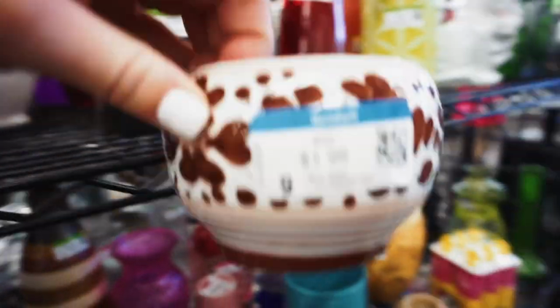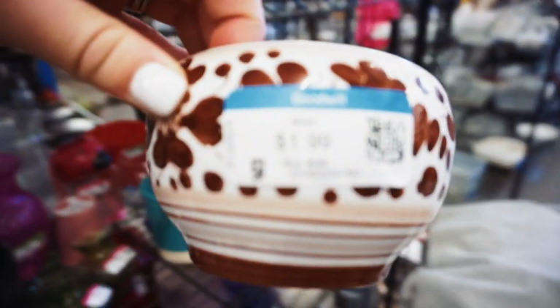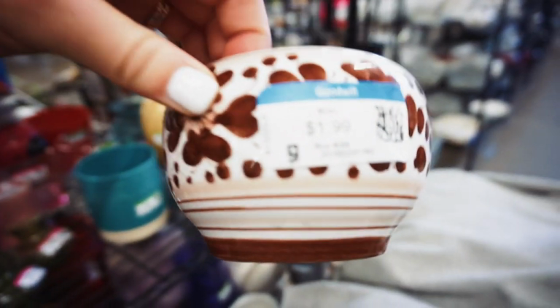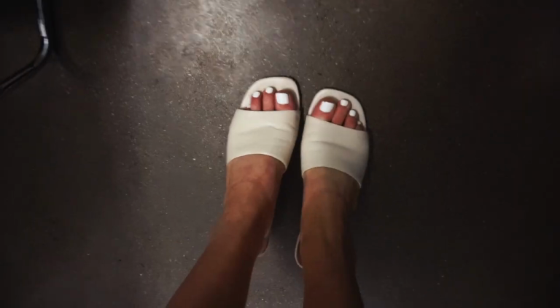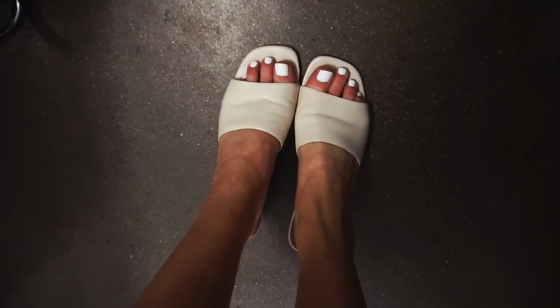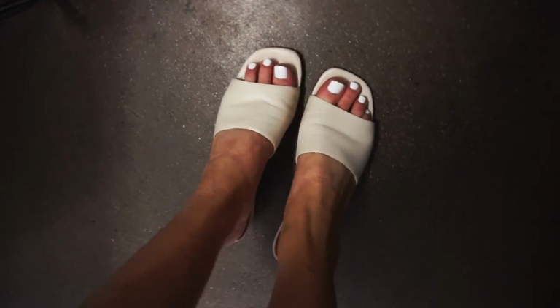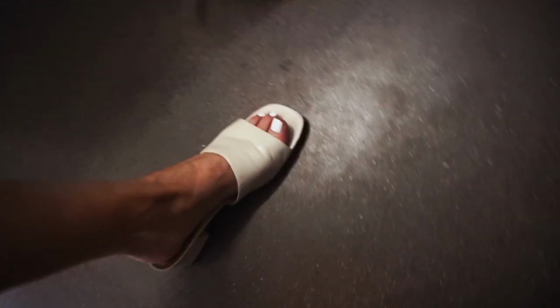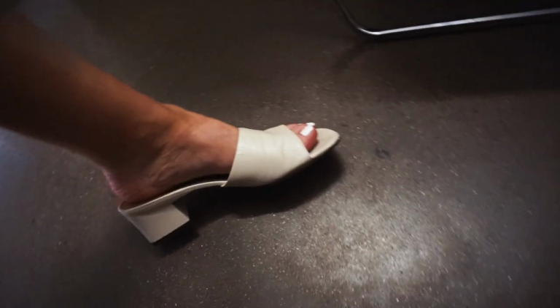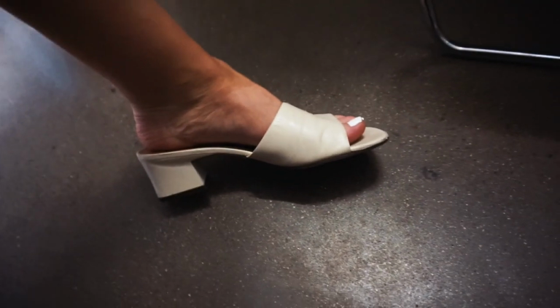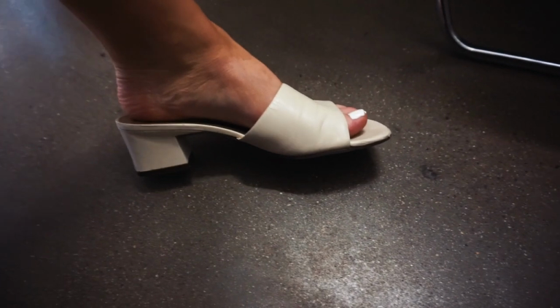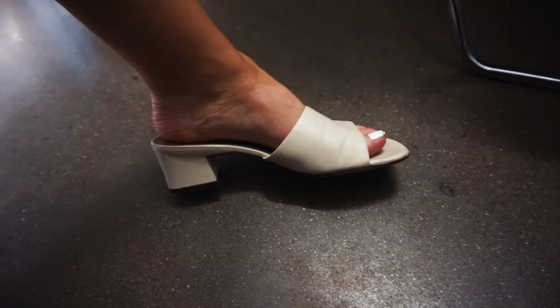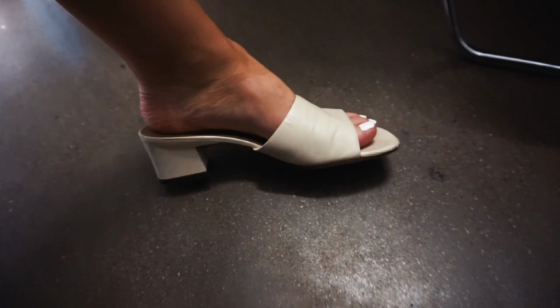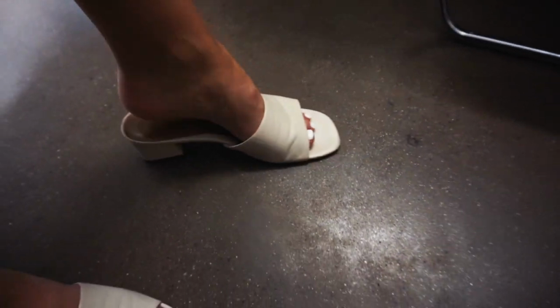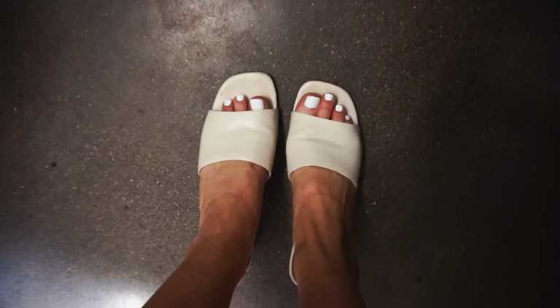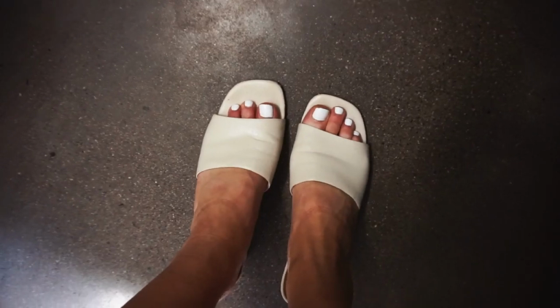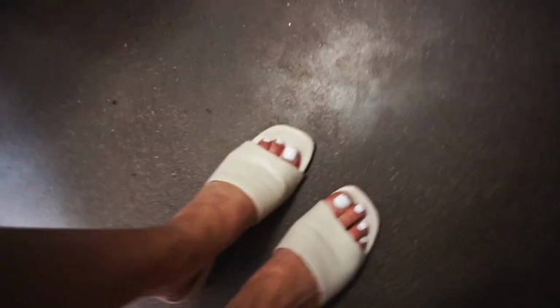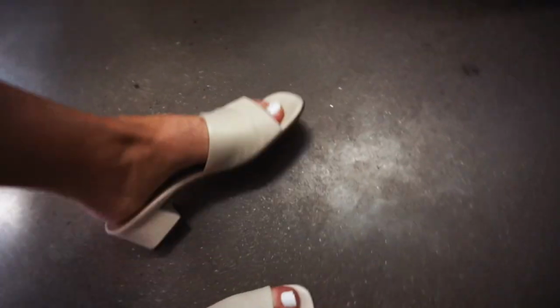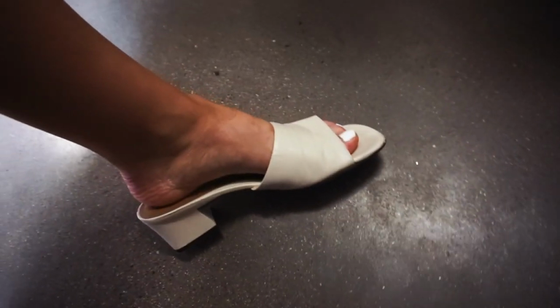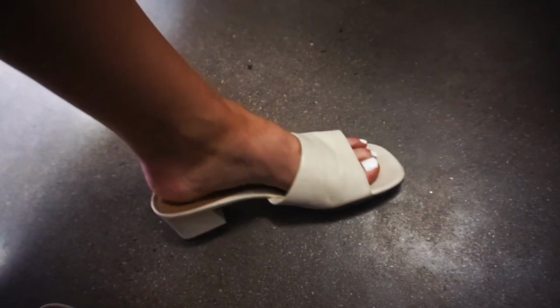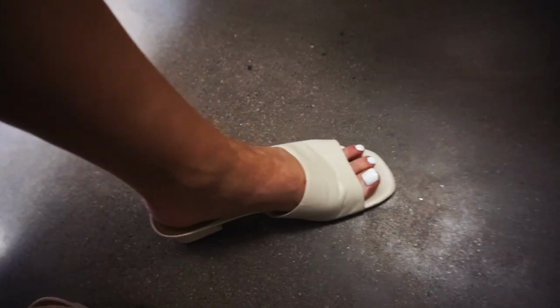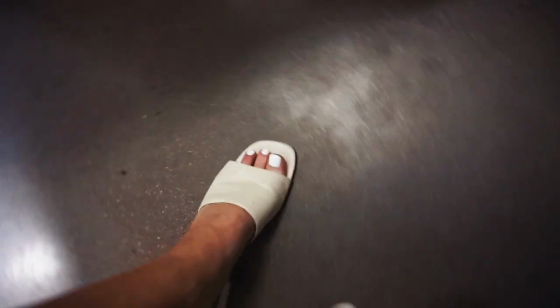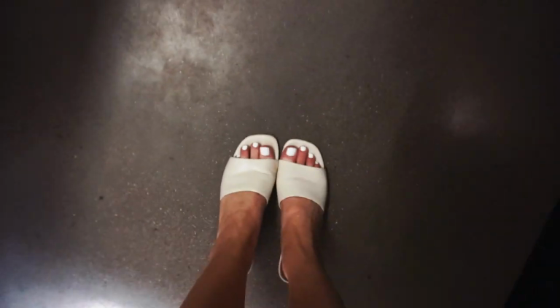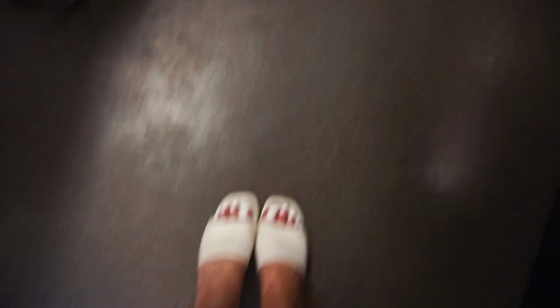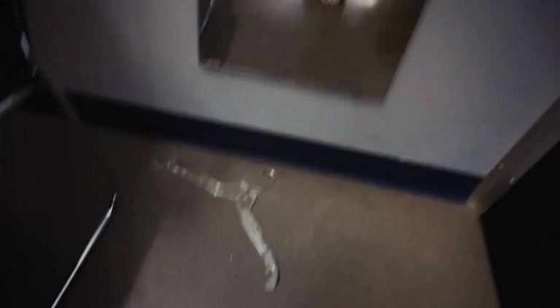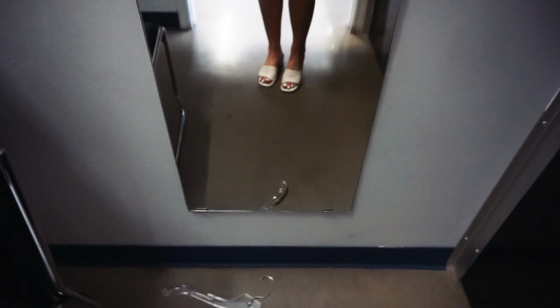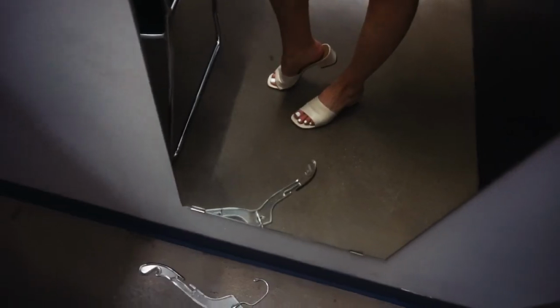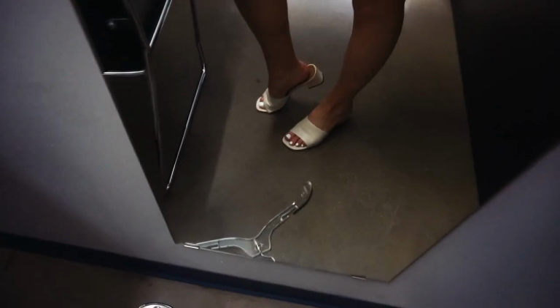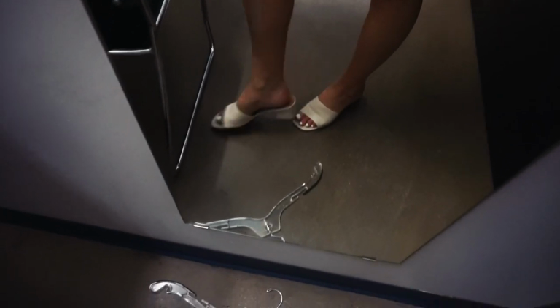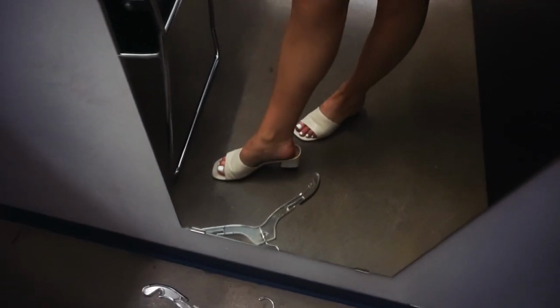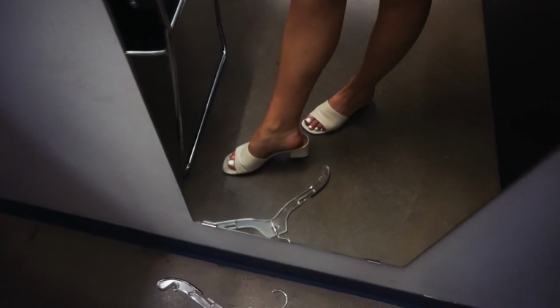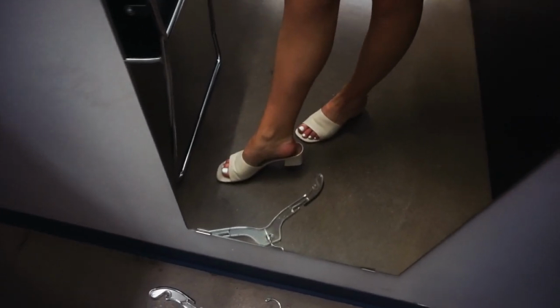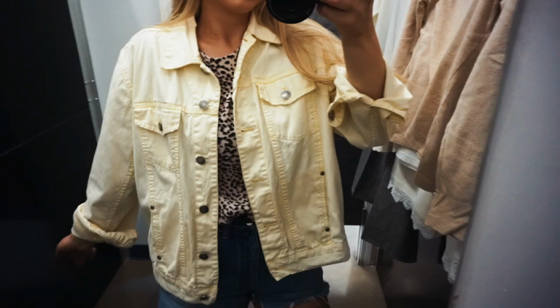I found this super cute little pot for $1.99, and I think this would be perfect on our shelf. I also found these shoes — they look so cute, they're $4.99. I'm gonna get them. They fit perfectly and they're so comfy, and like in style right now. Love it!